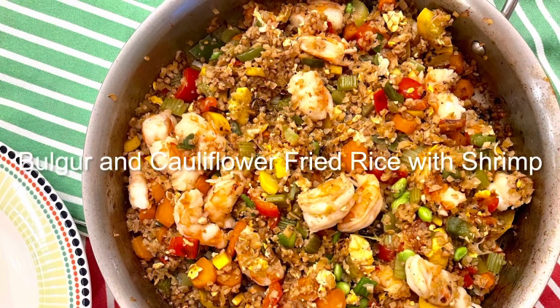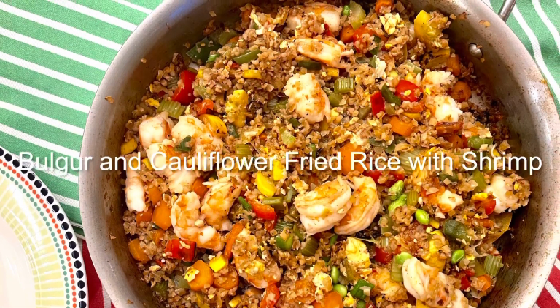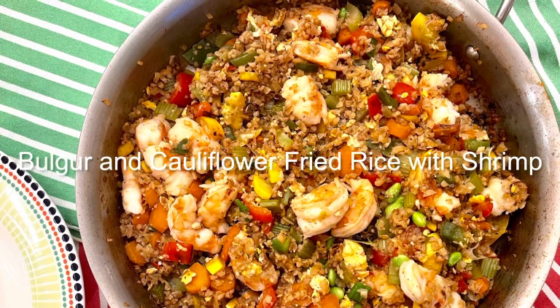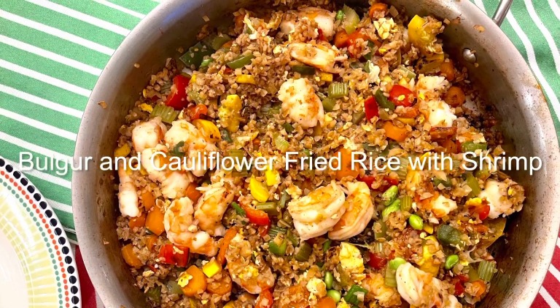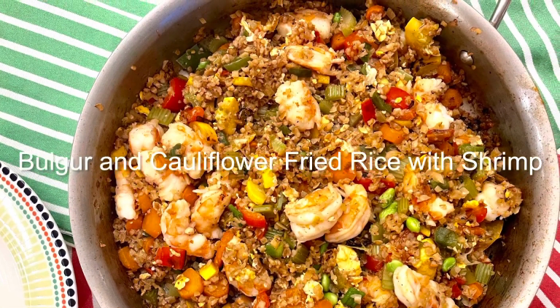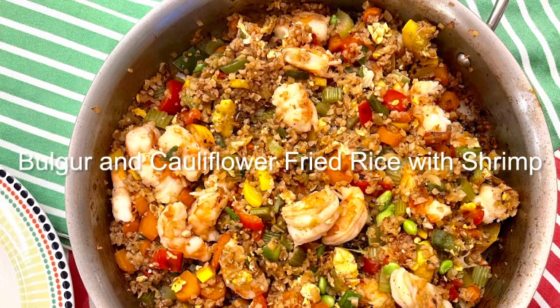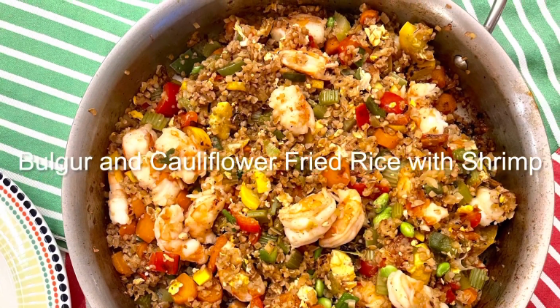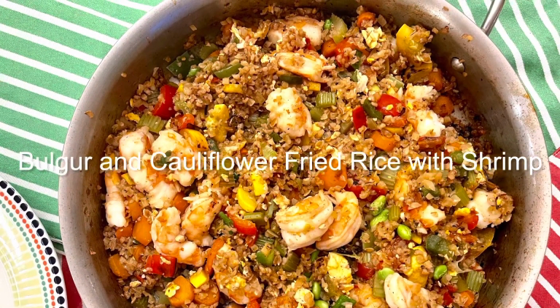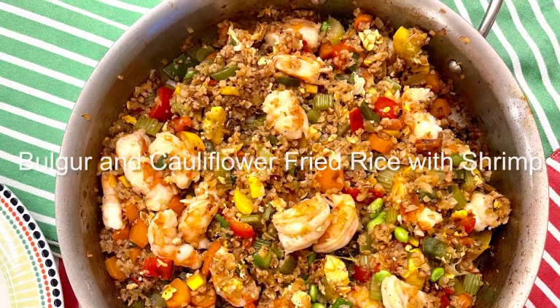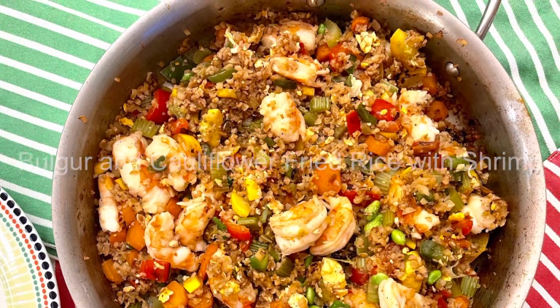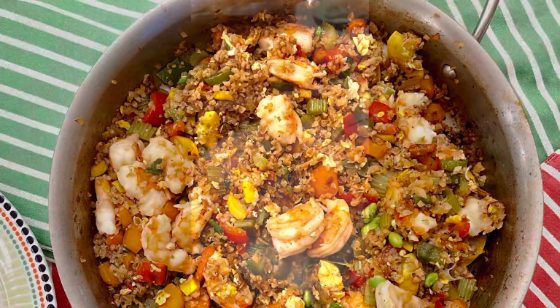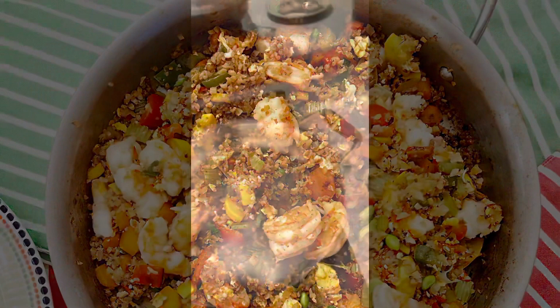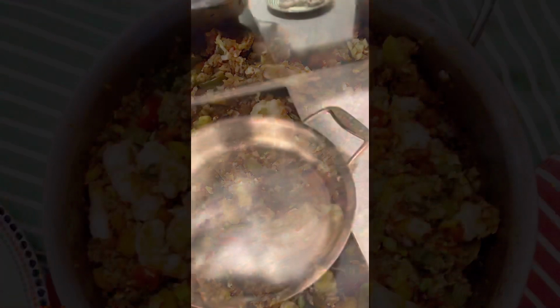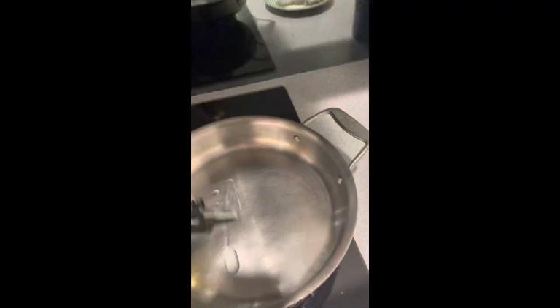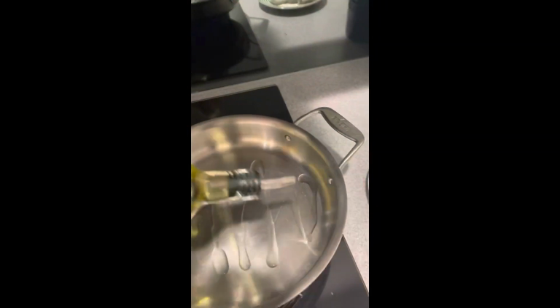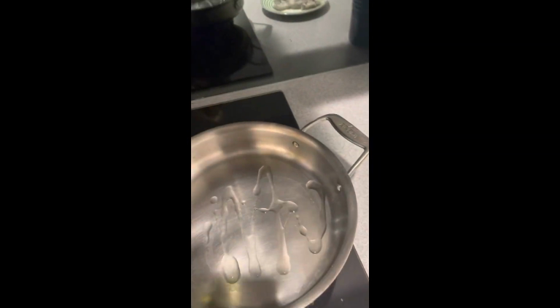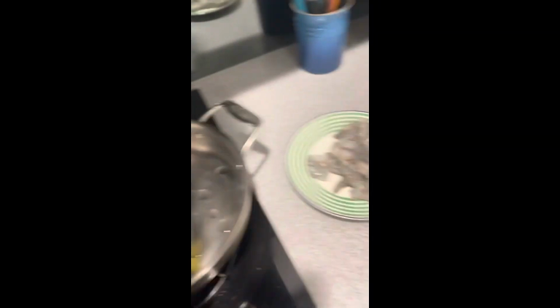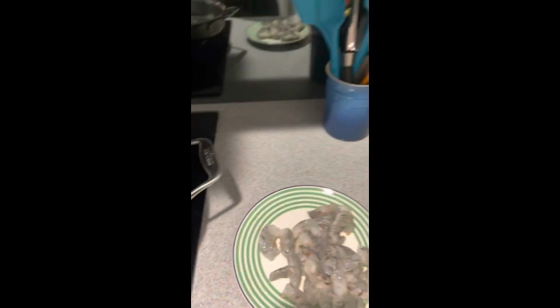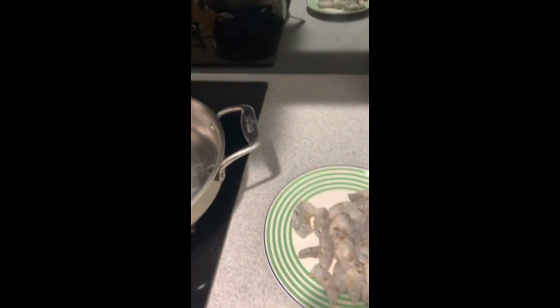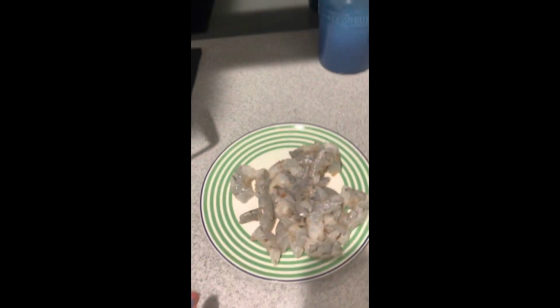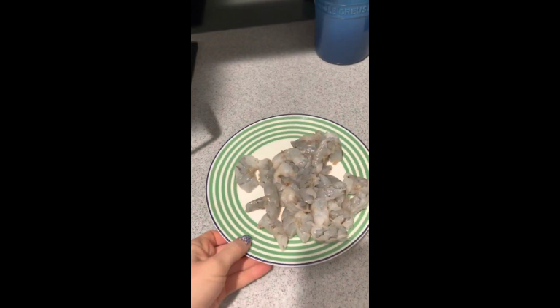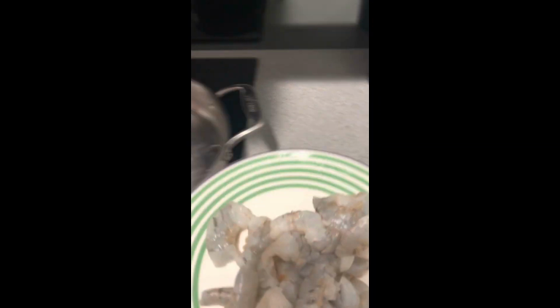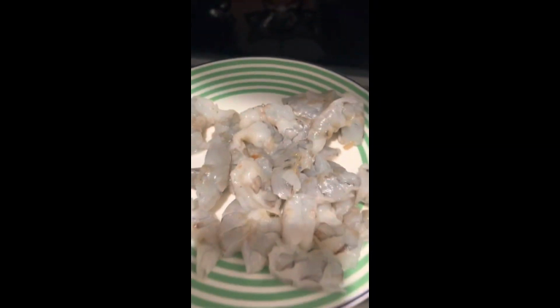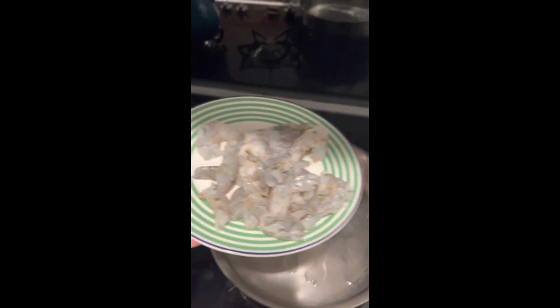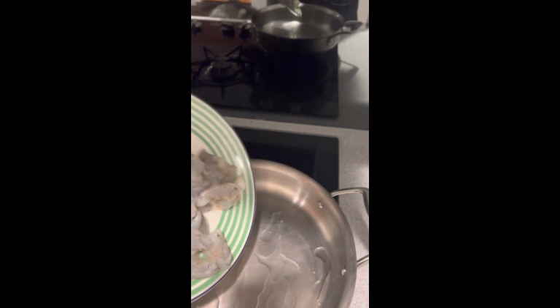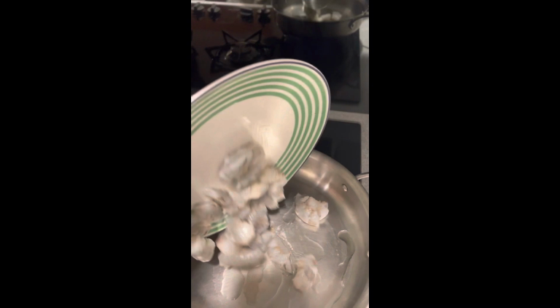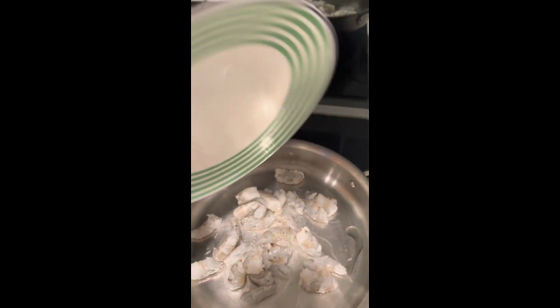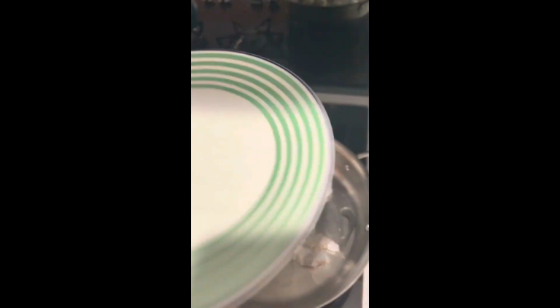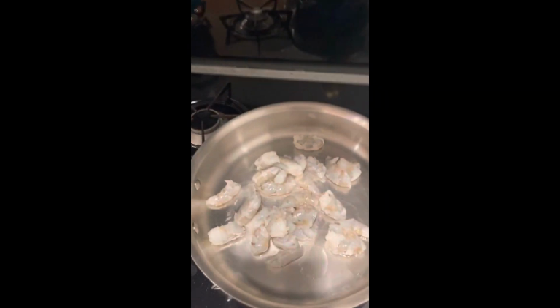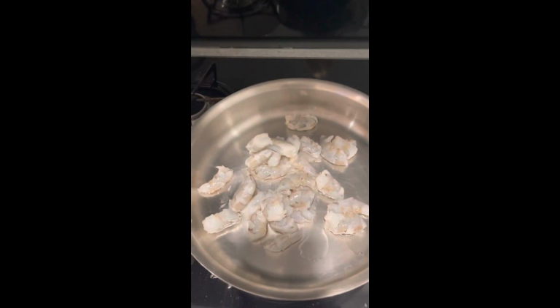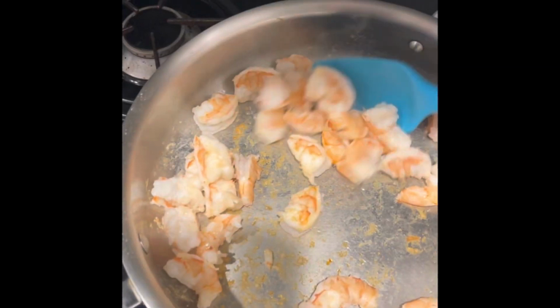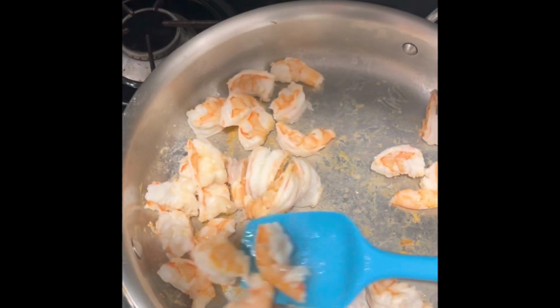This is my homegrown cauliflower fried rice recipe with shrimp. First, put some oil in the pan and throw in the shrimp. Cook that until it's no longer translucent. Make sure you season it with a little salt and pepper.